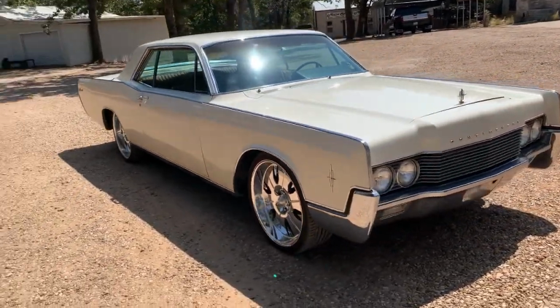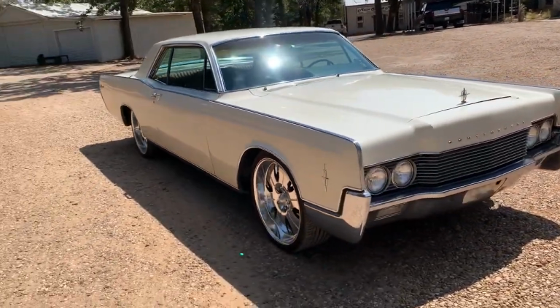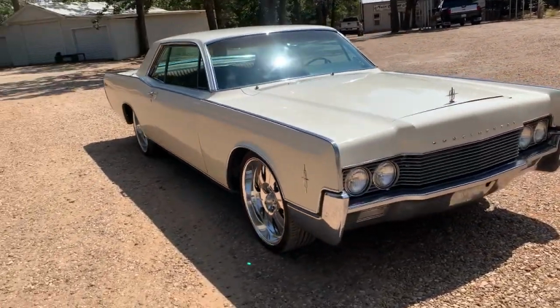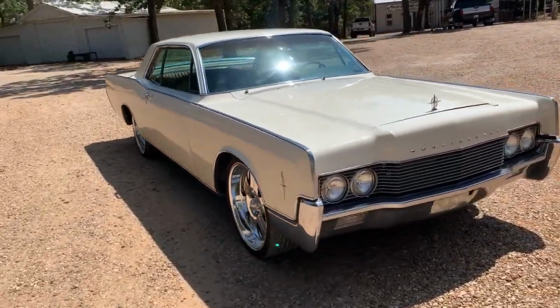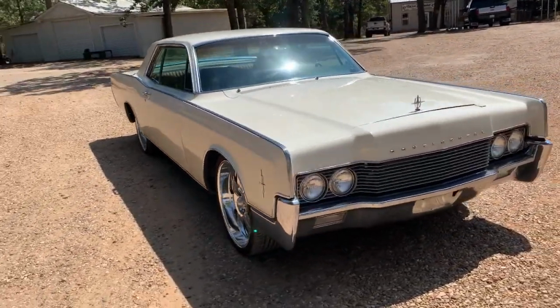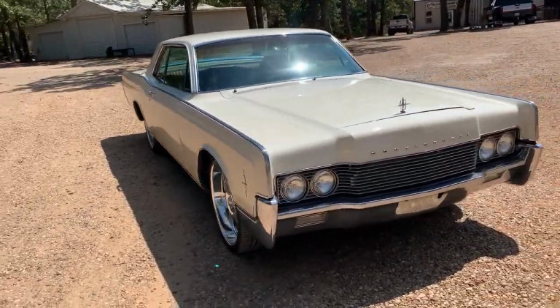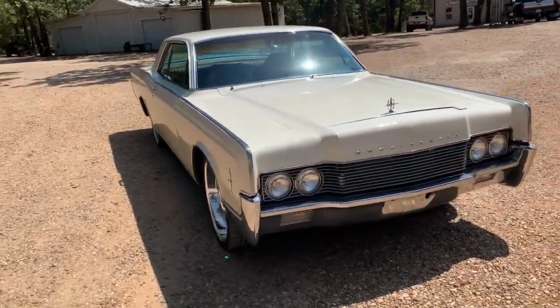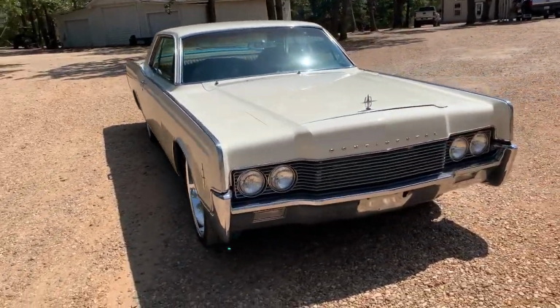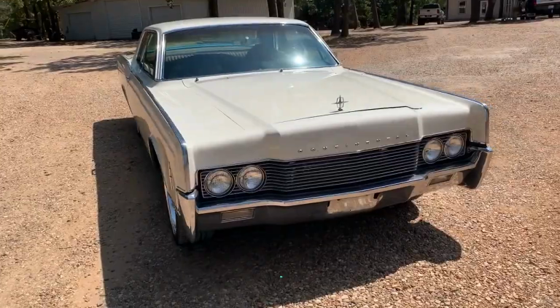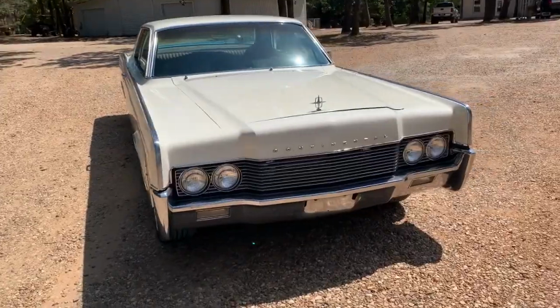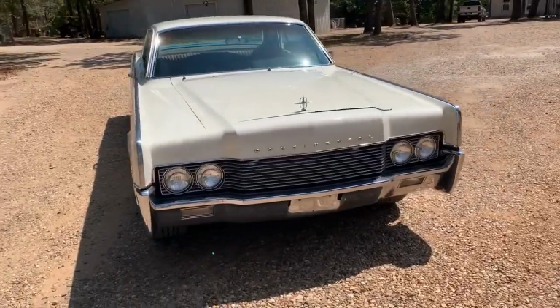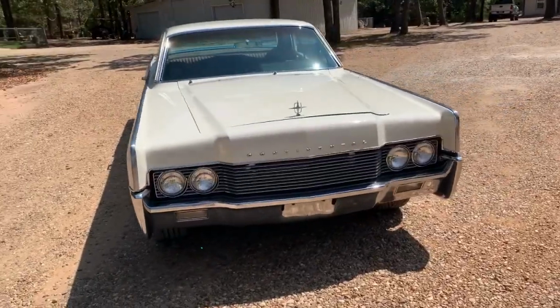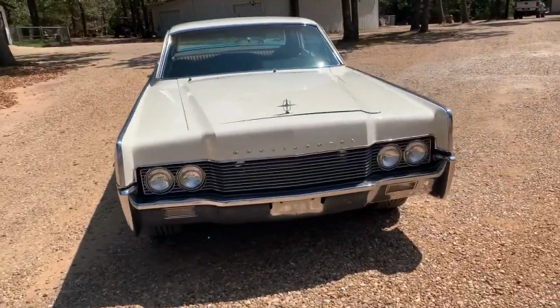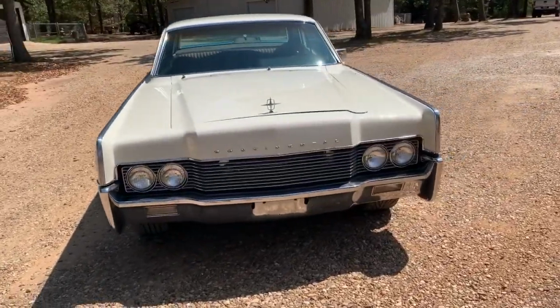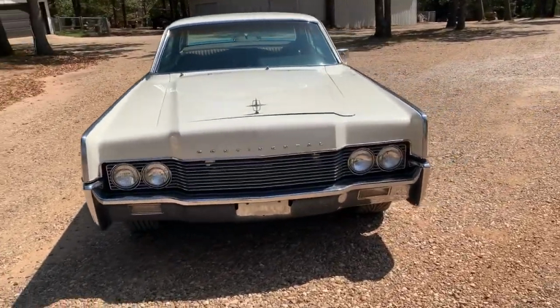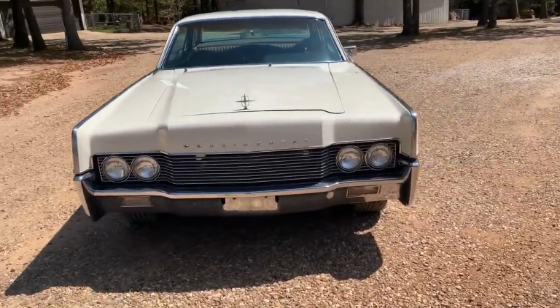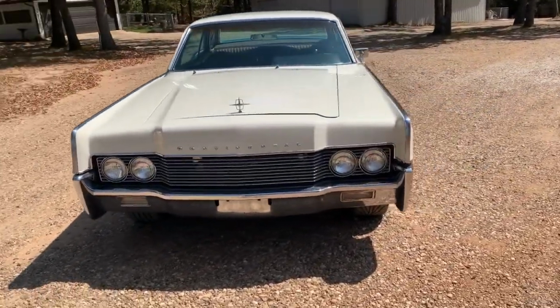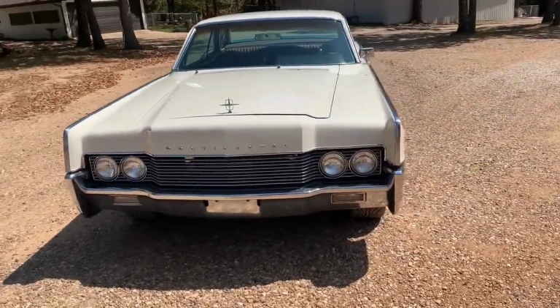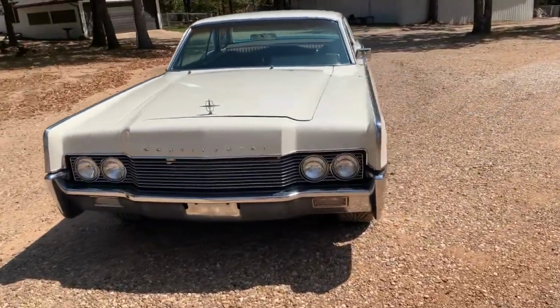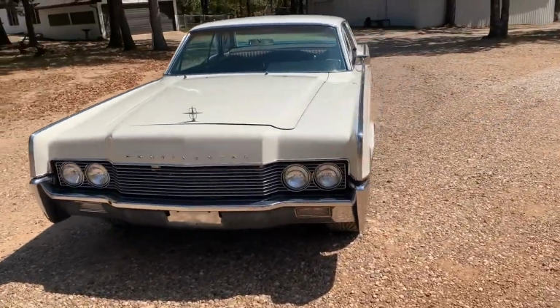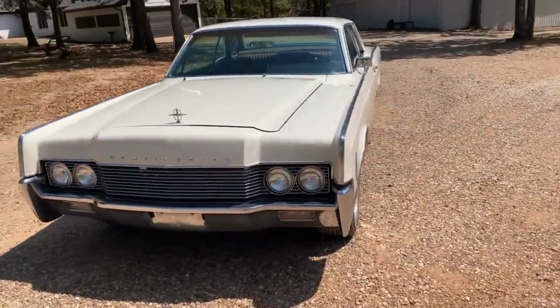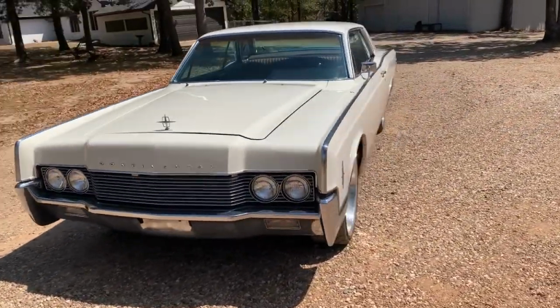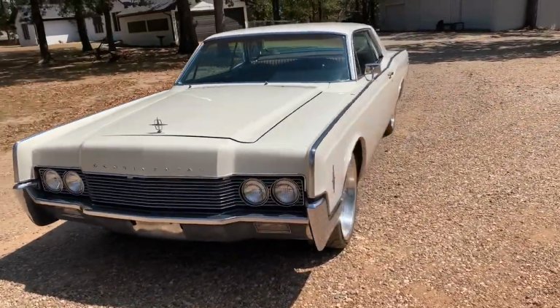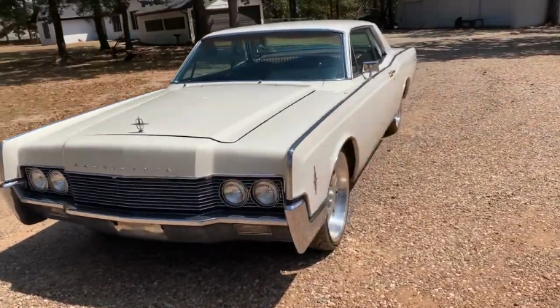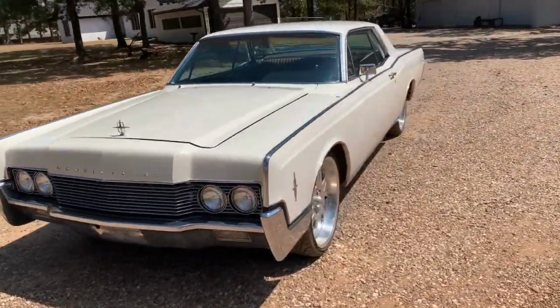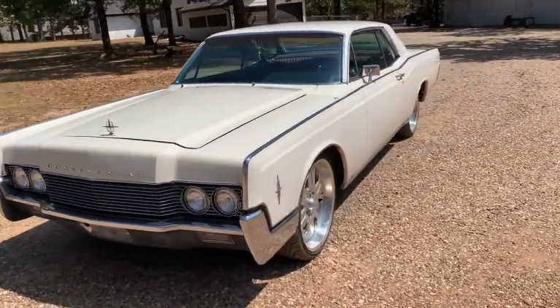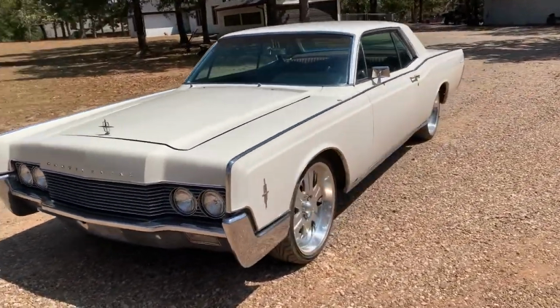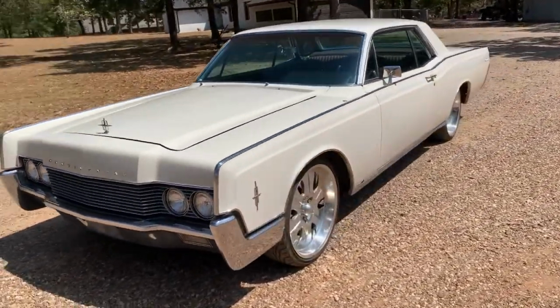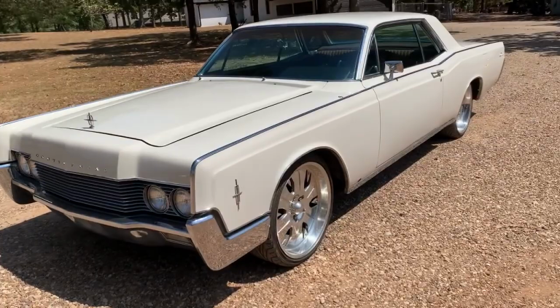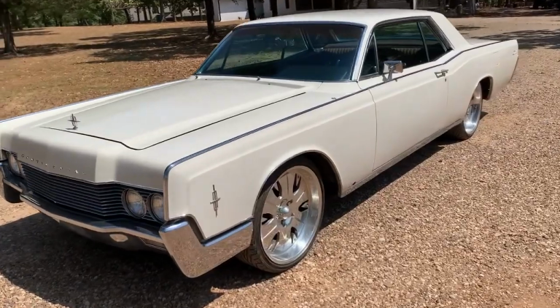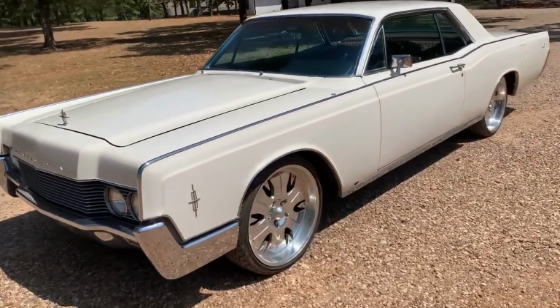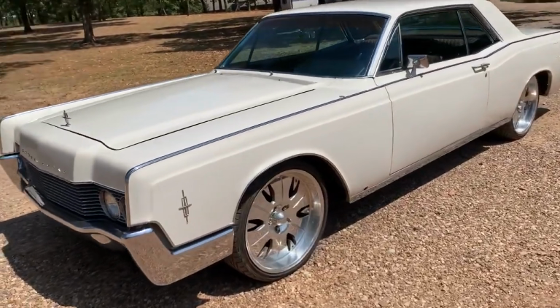It's original white exterior with burgundy interior. It has power windows, power seat, and things of that nature.